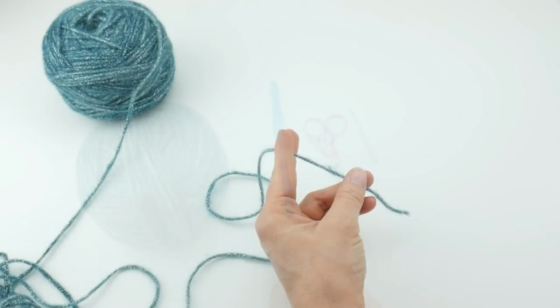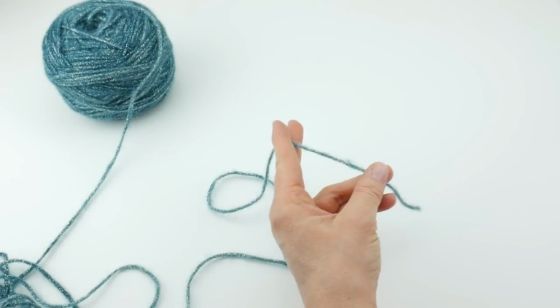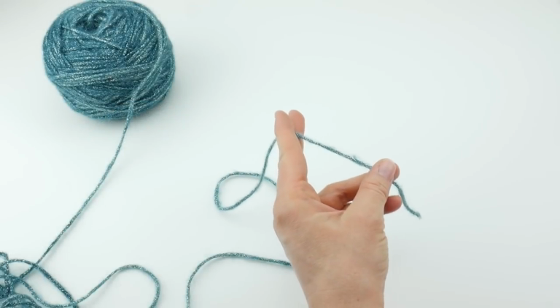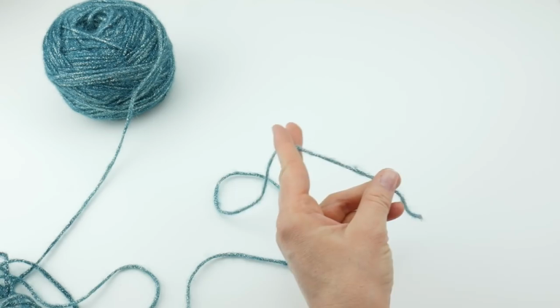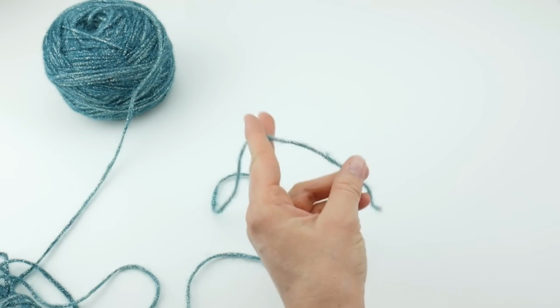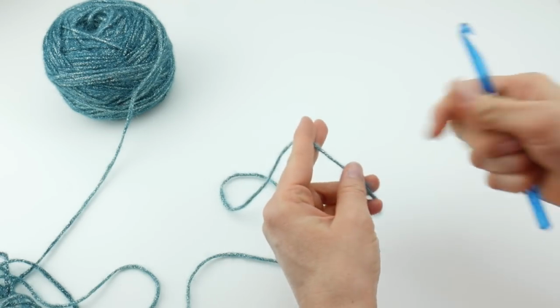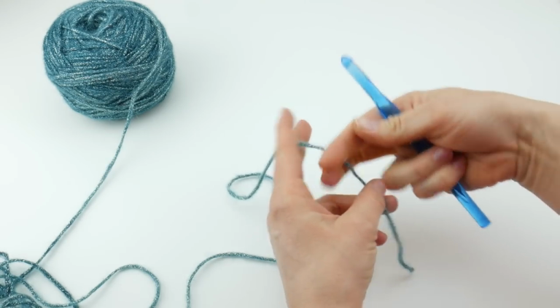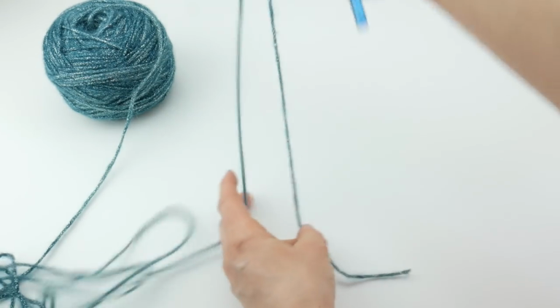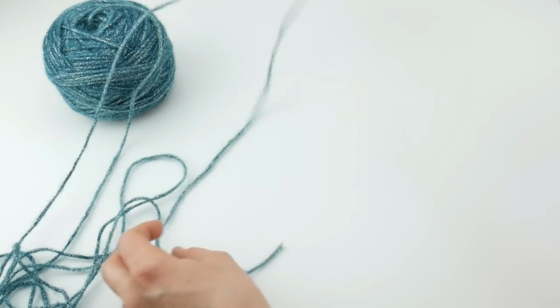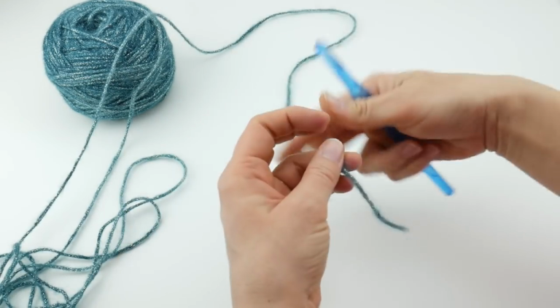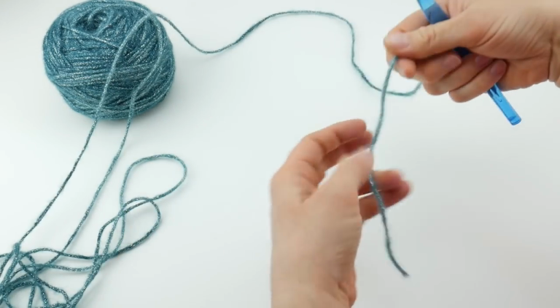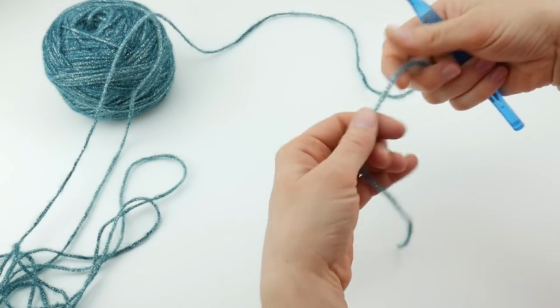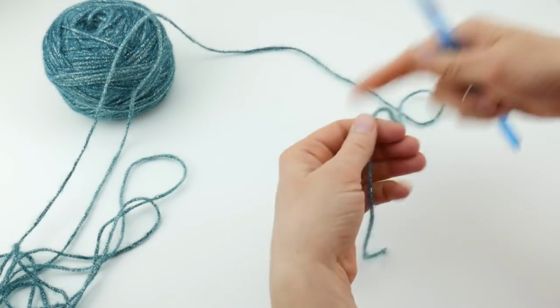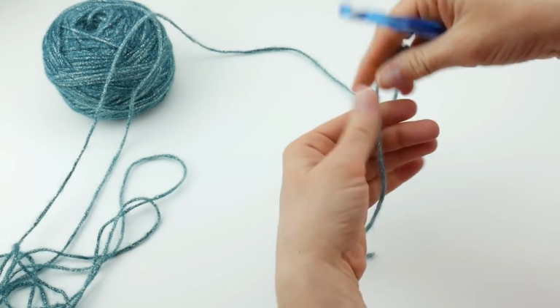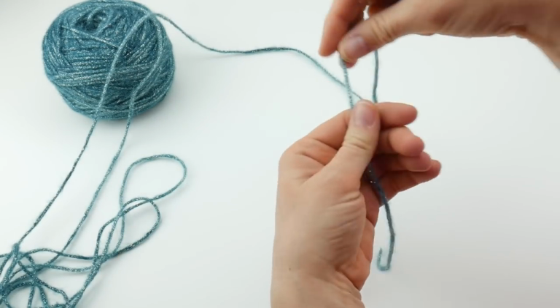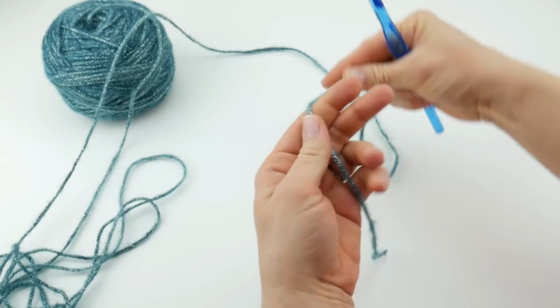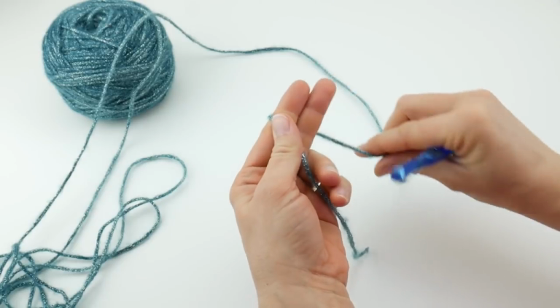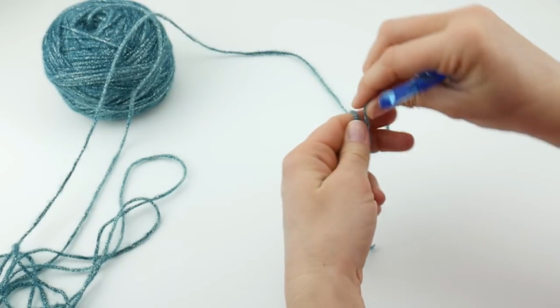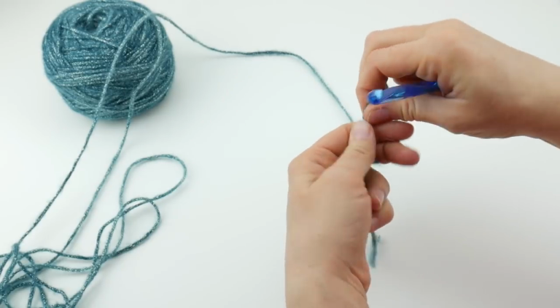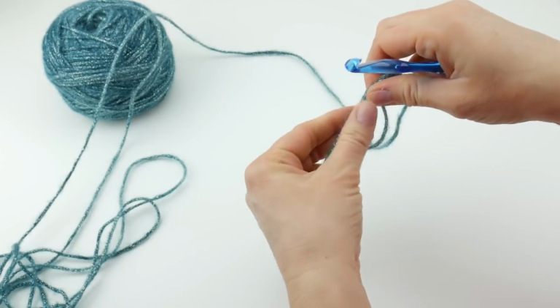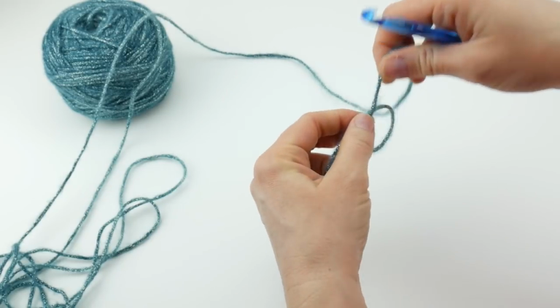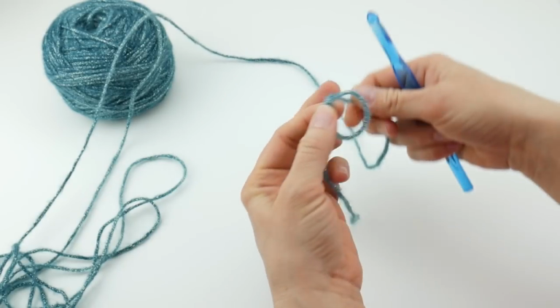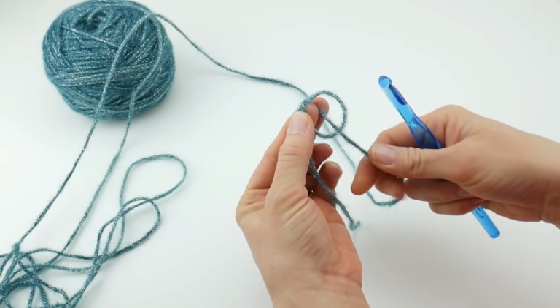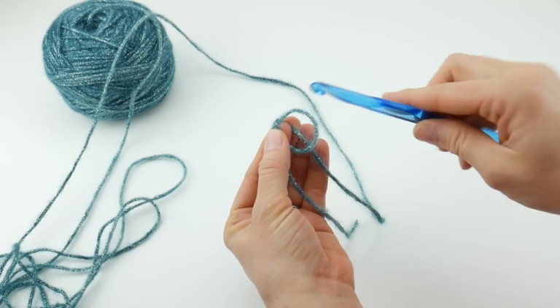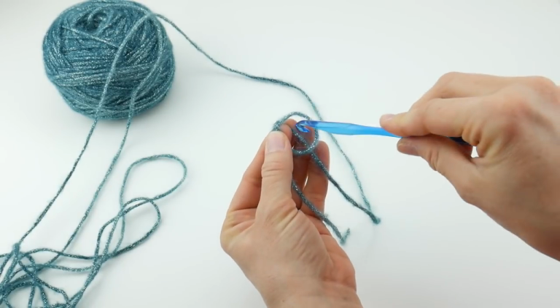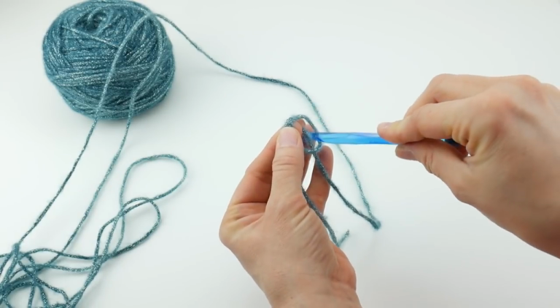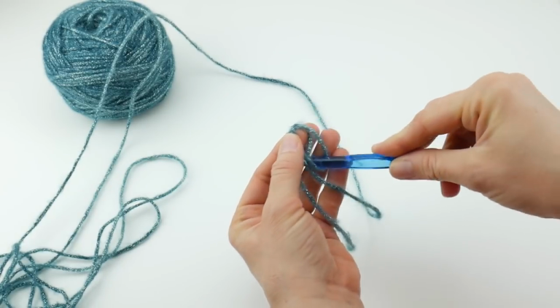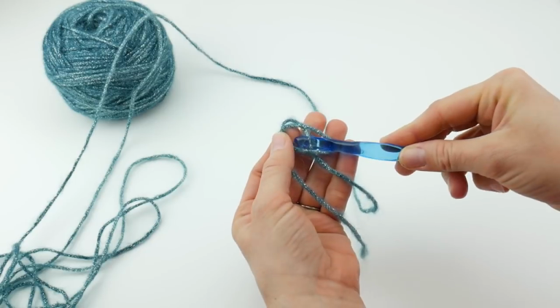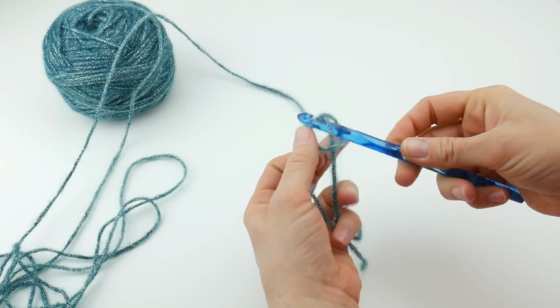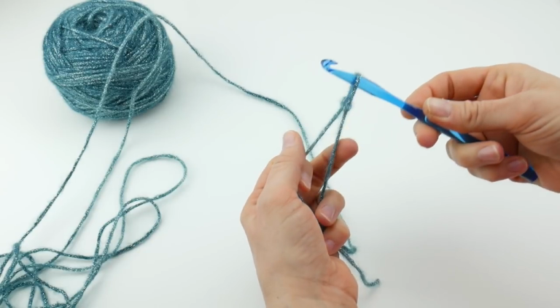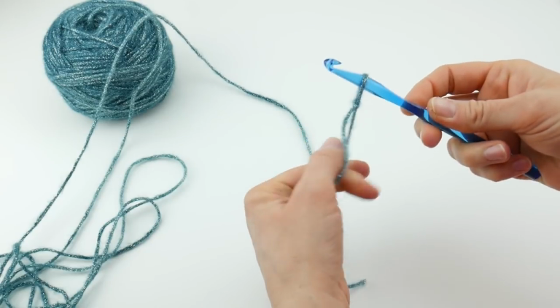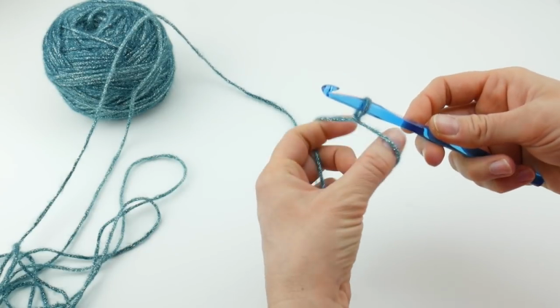We're going to begin our project by putting a slip knot on our hook. With your hook and your yarn, wrap the yarn around your fingers to make a loop, bring the yarn behind the loop, reach in with your hook and bring up a loop, and then just tighten.